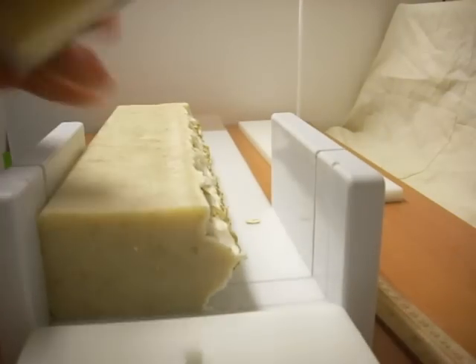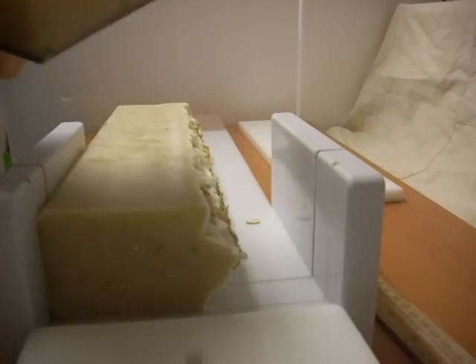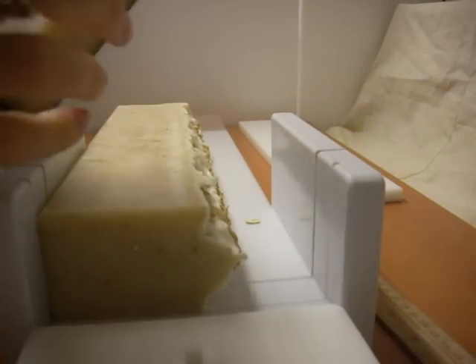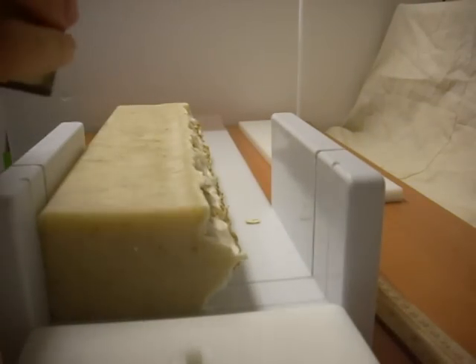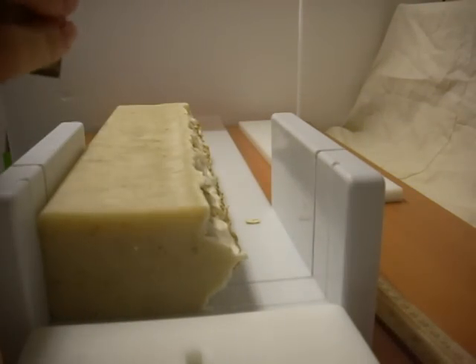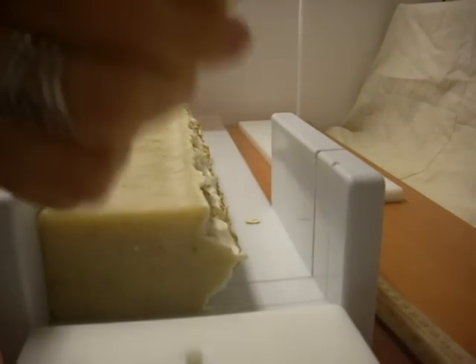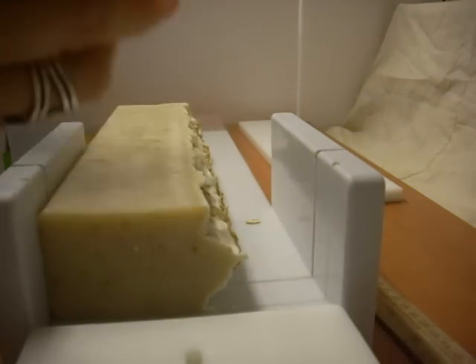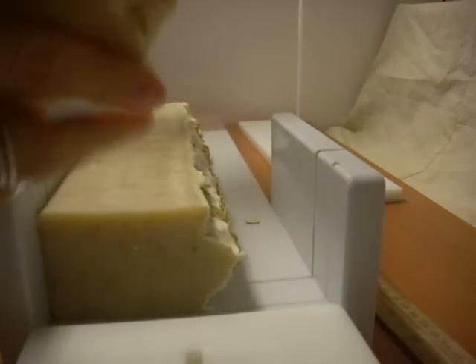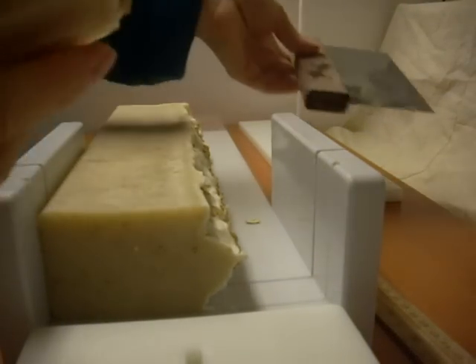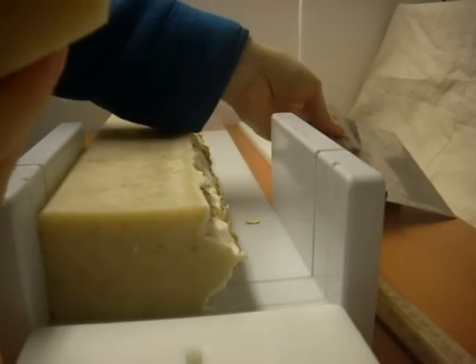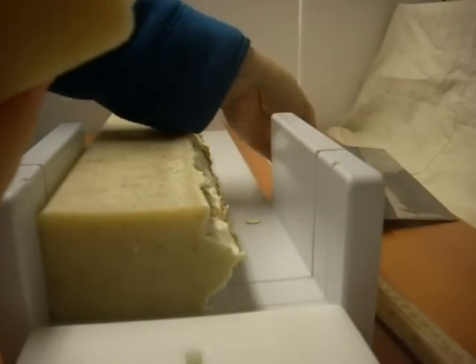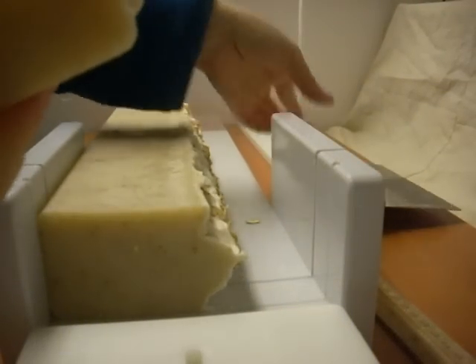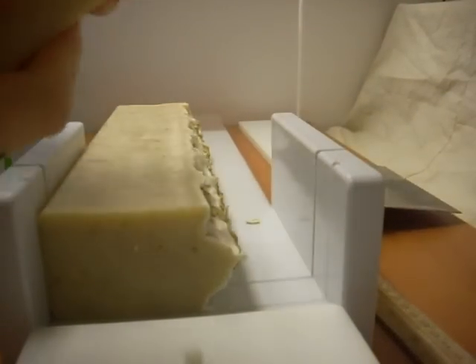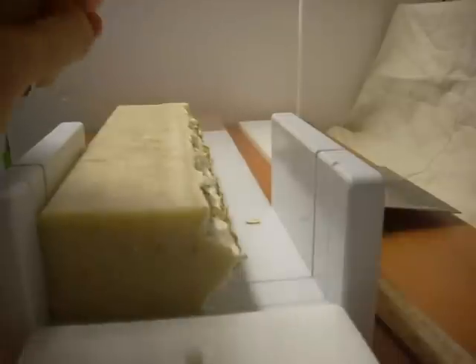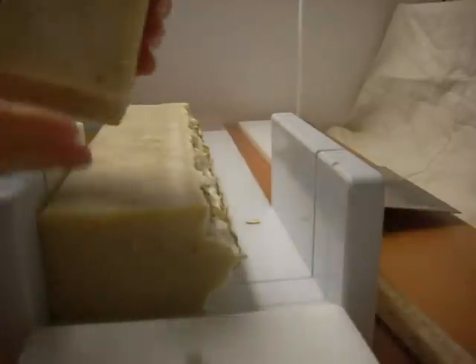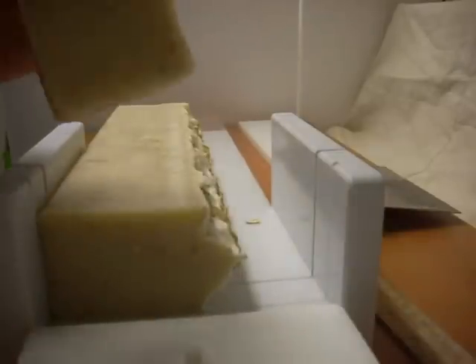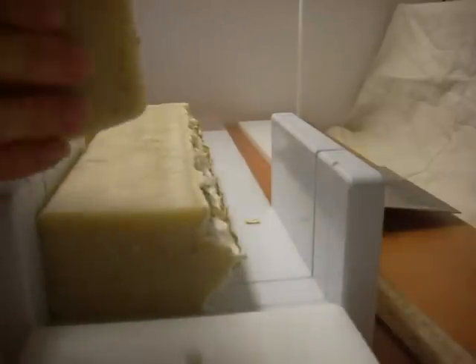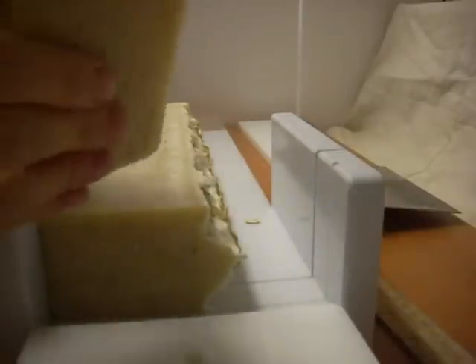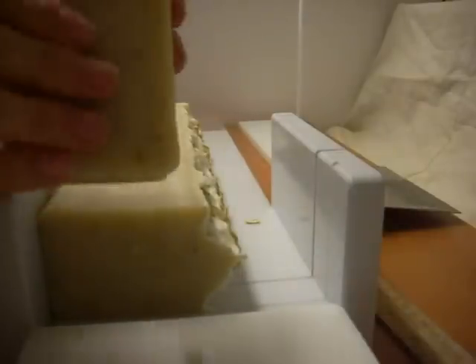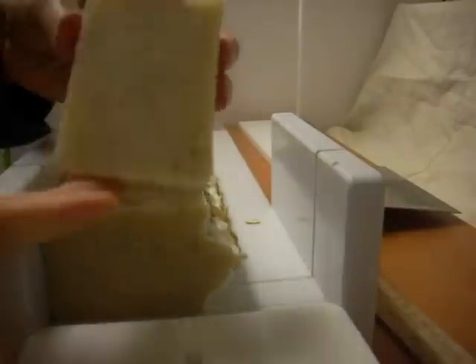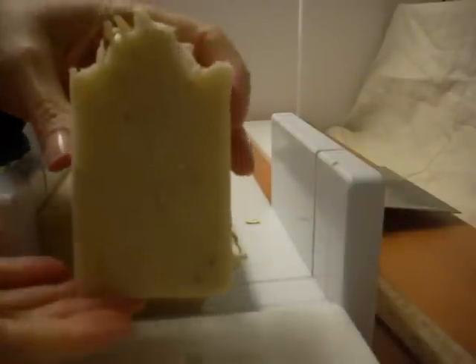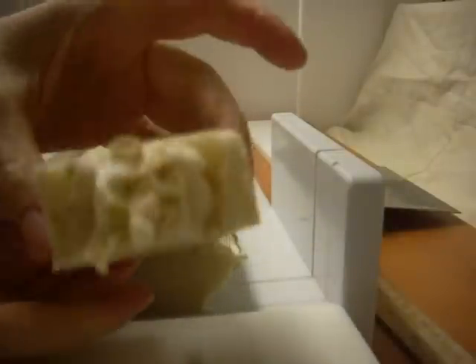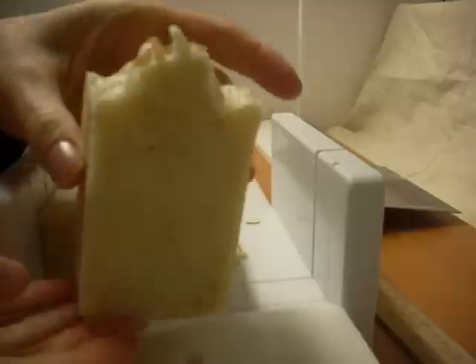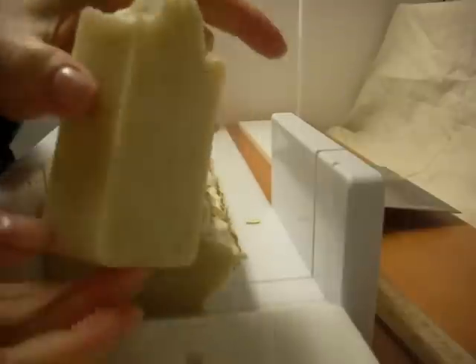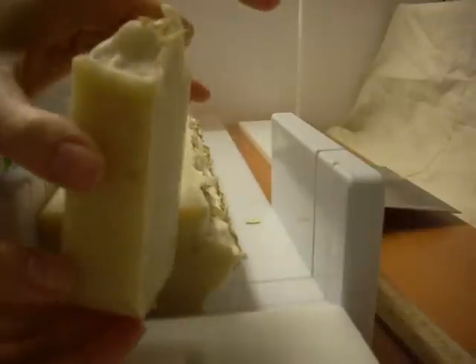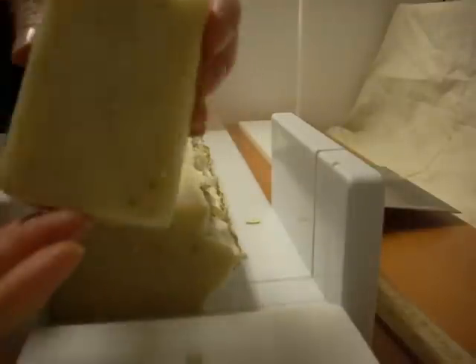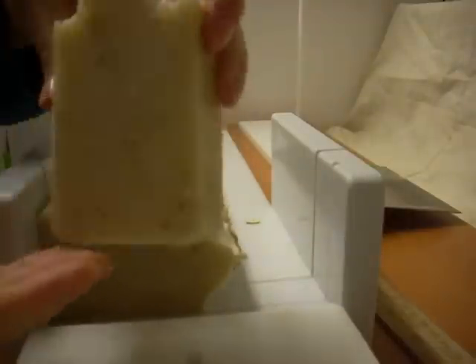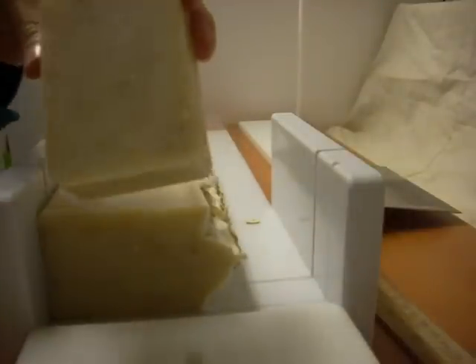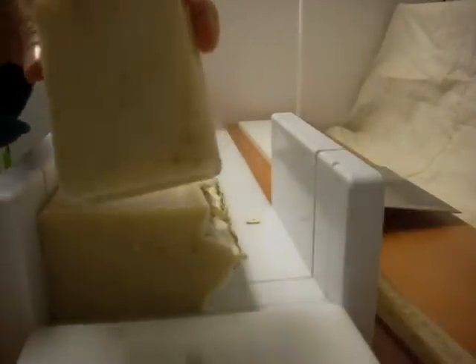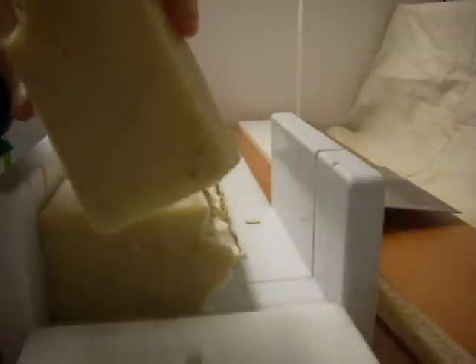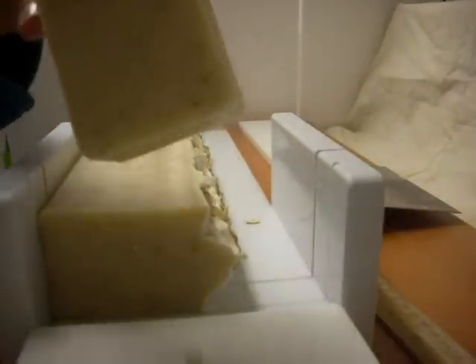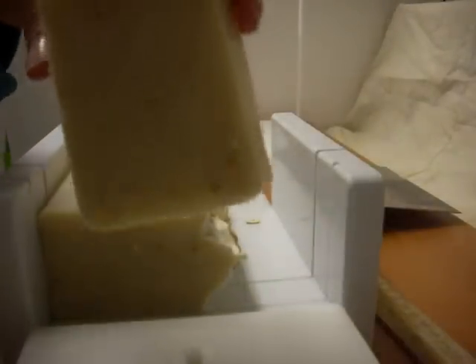I was going to add some milk to this bar, but I decided not to — just to keep it really simple and natural. And that's the first bar. I'm going to pause and I'll be right back.